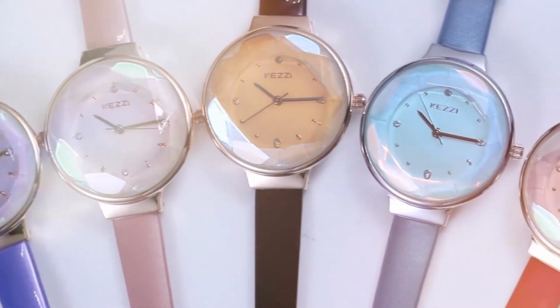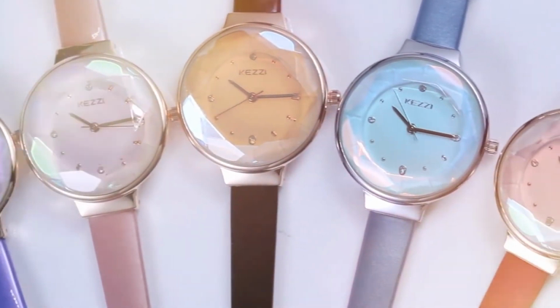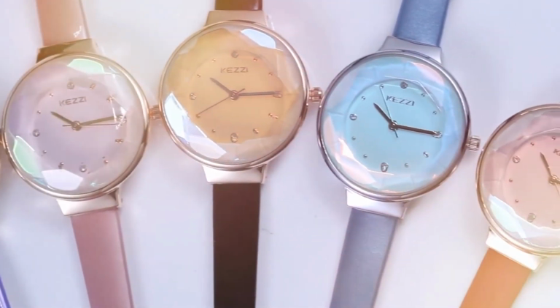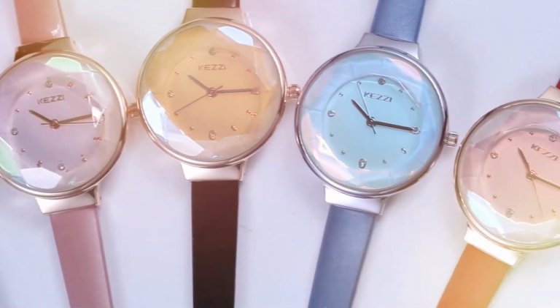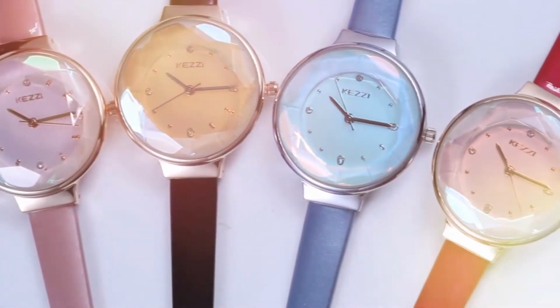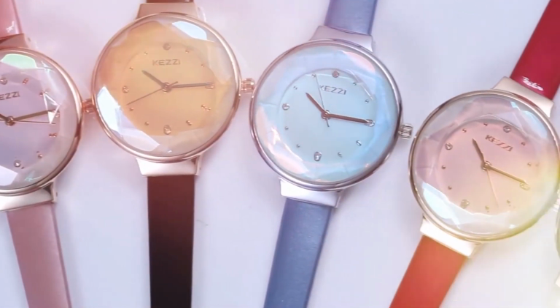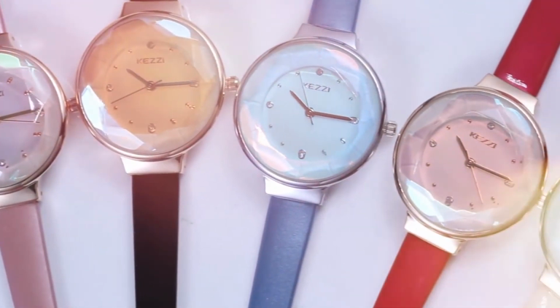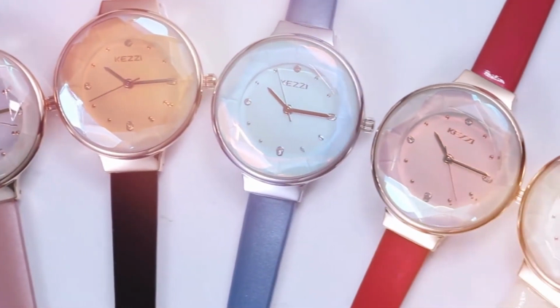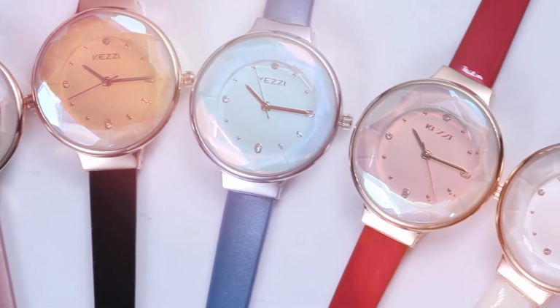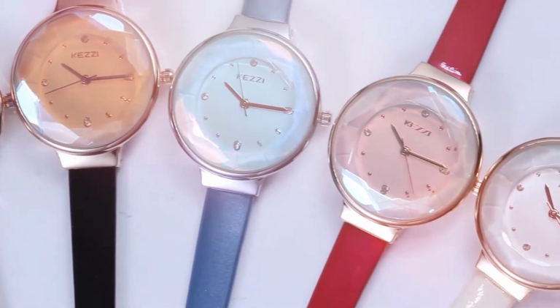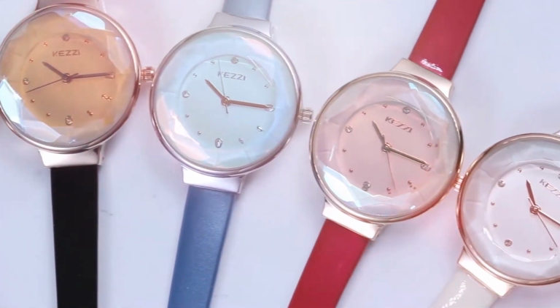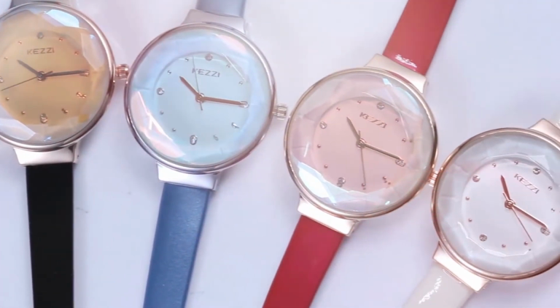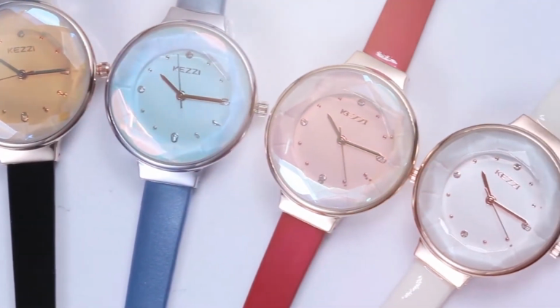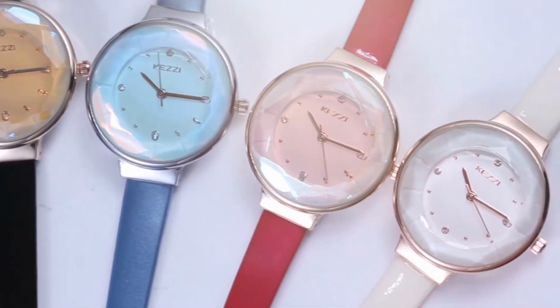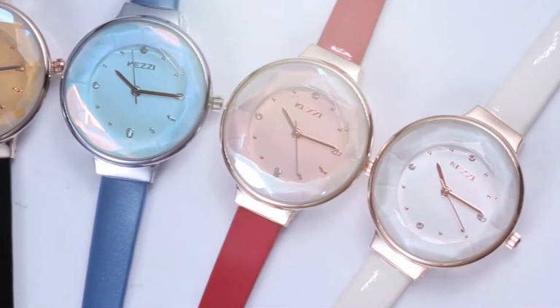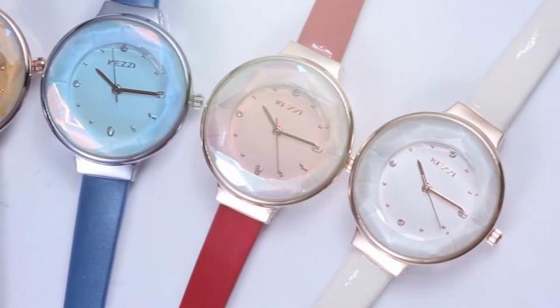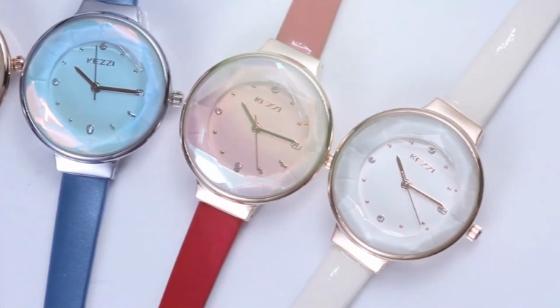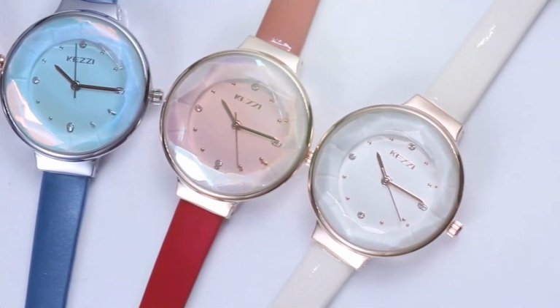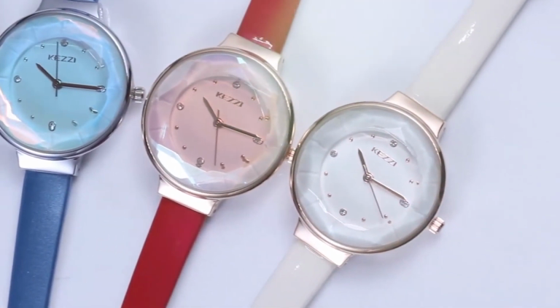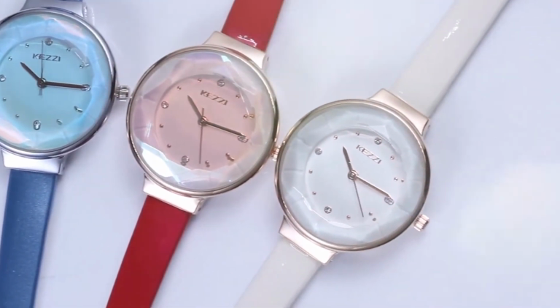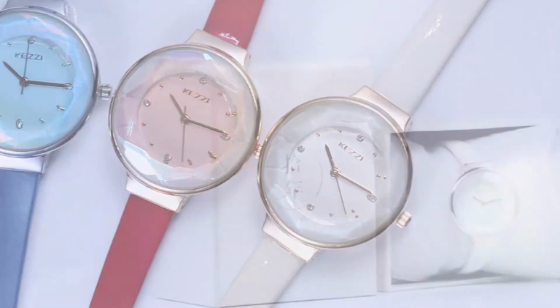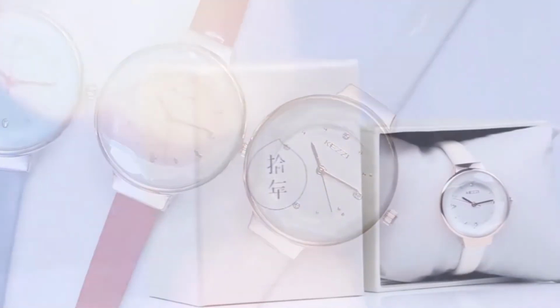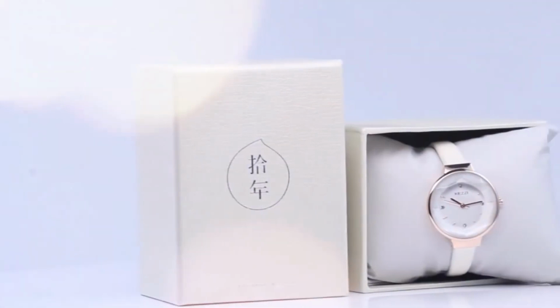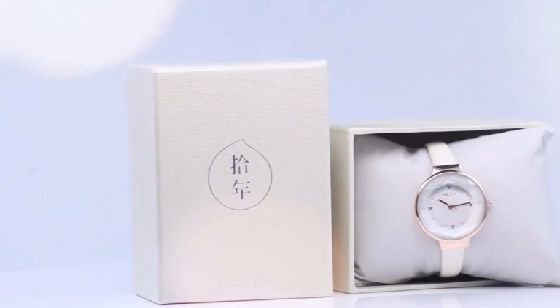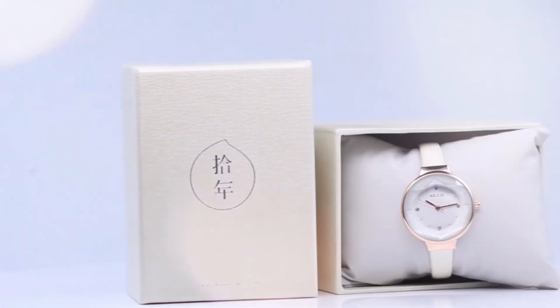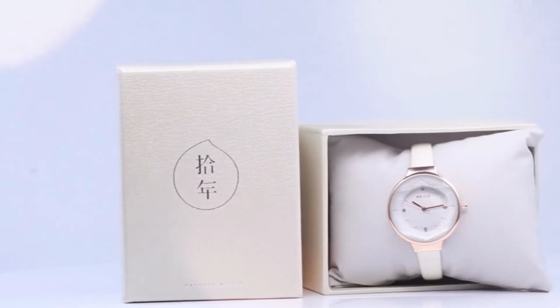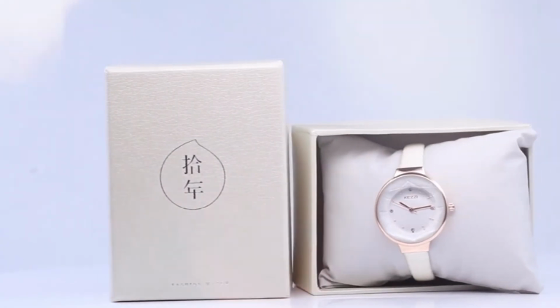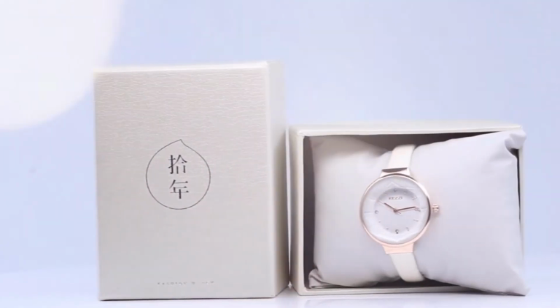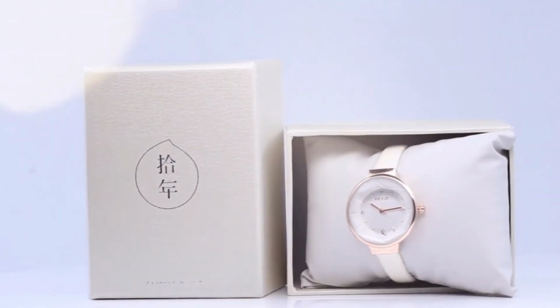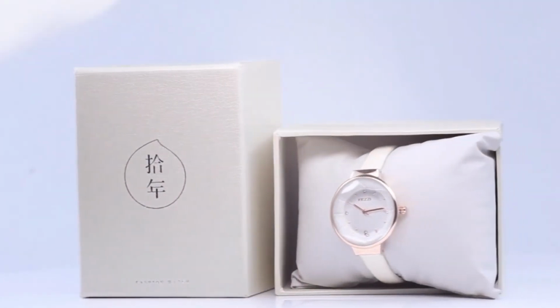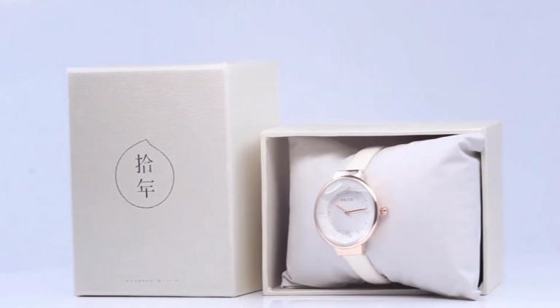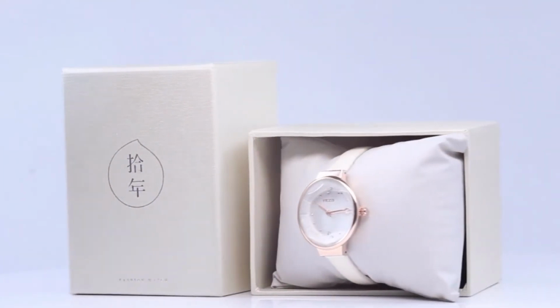This watch's band is made of leather and the case material is alloy. Its dial window material type is hardlex, clasp type is buckle, and case shape is round.